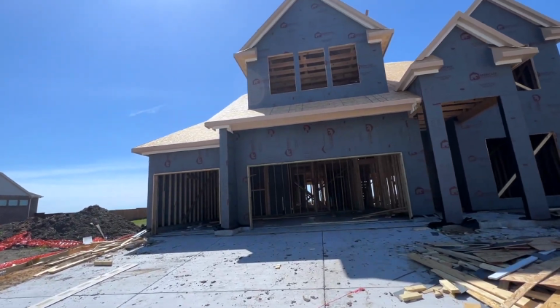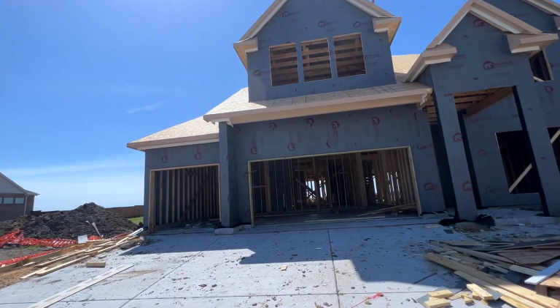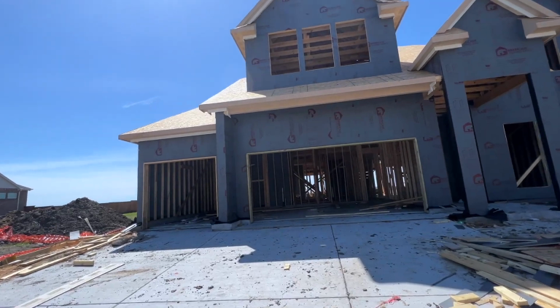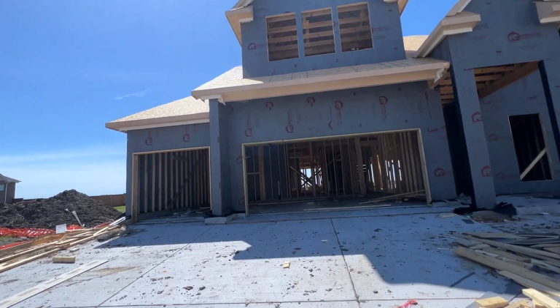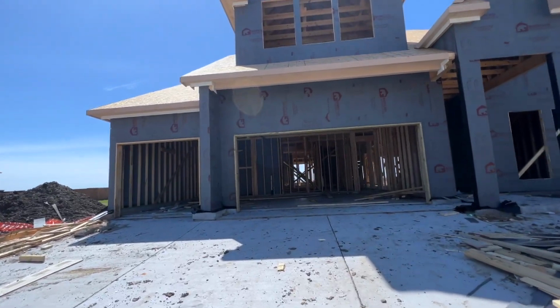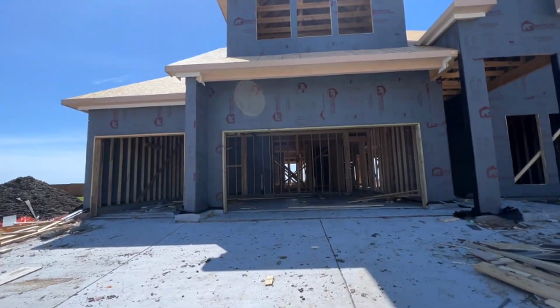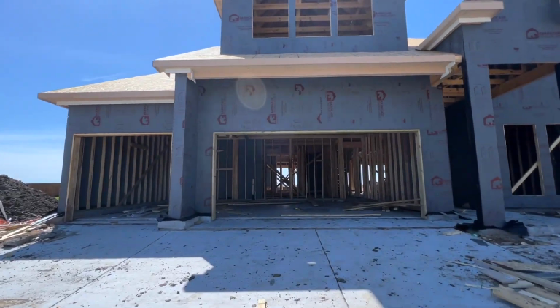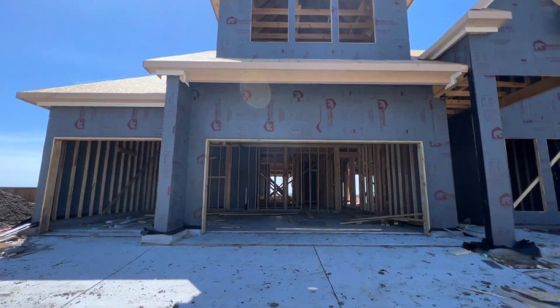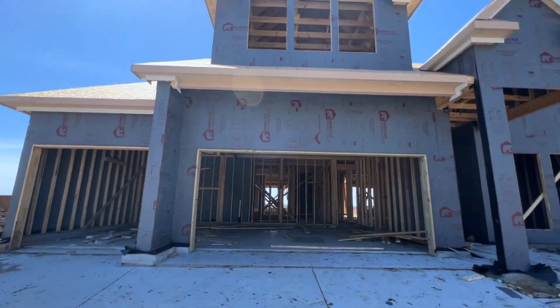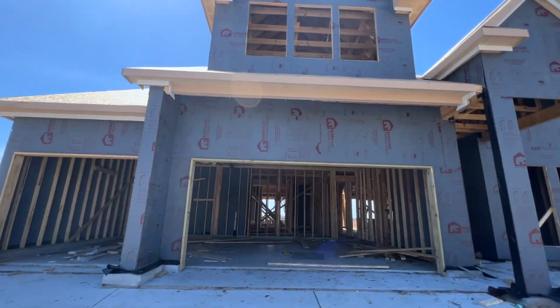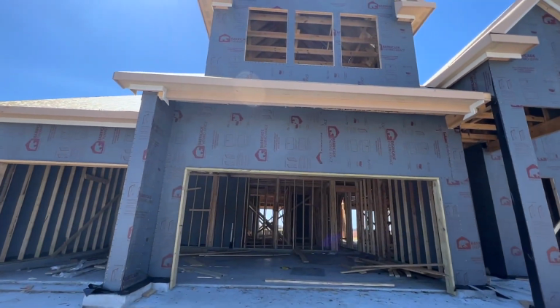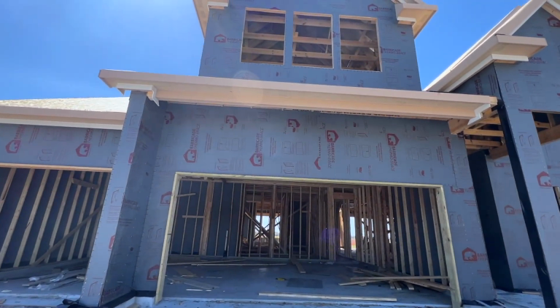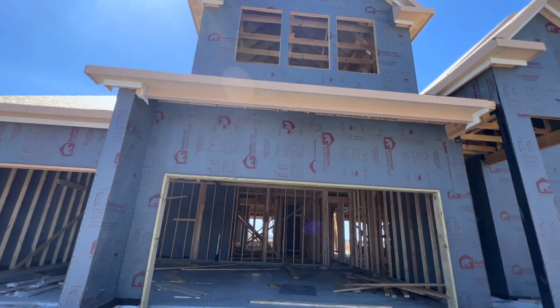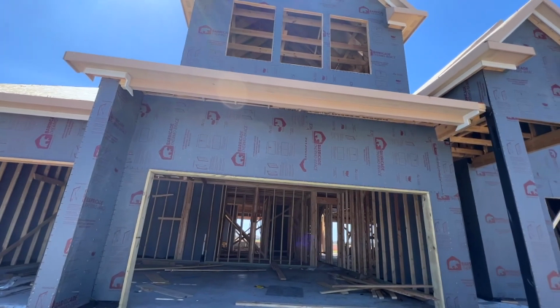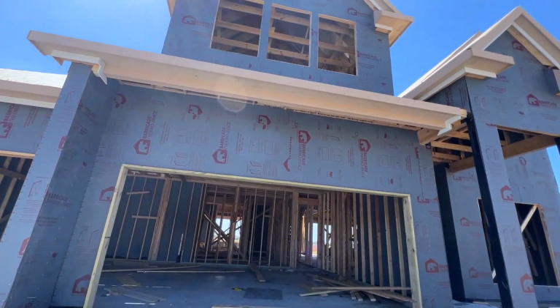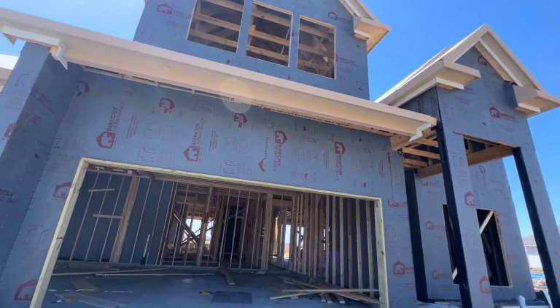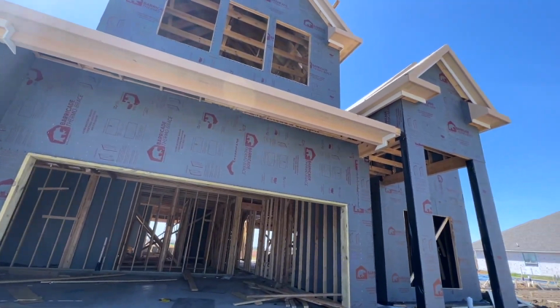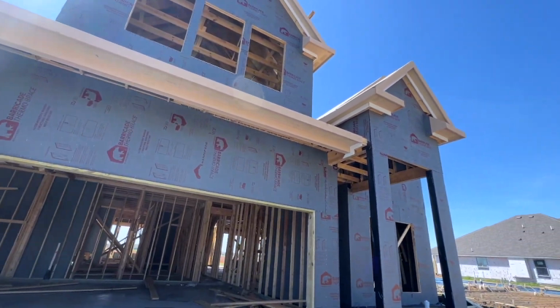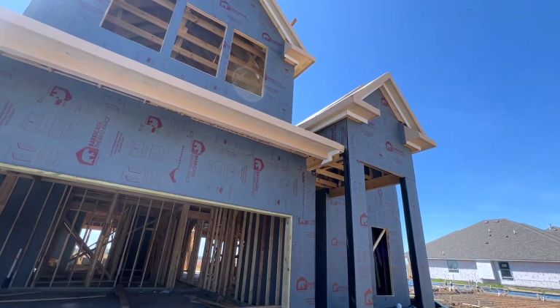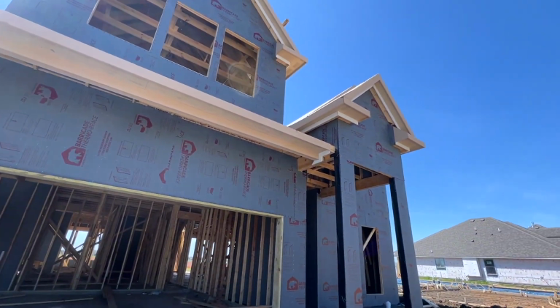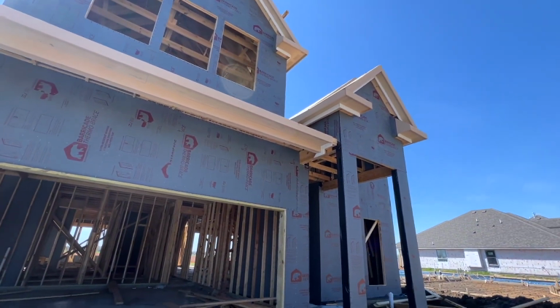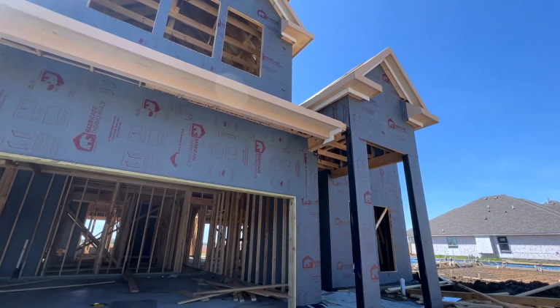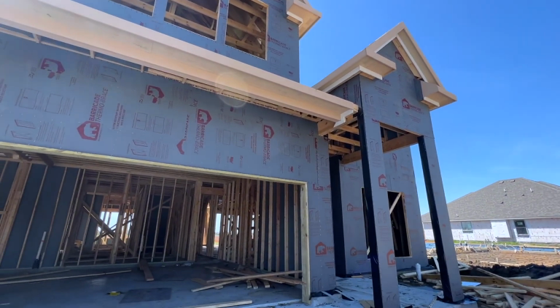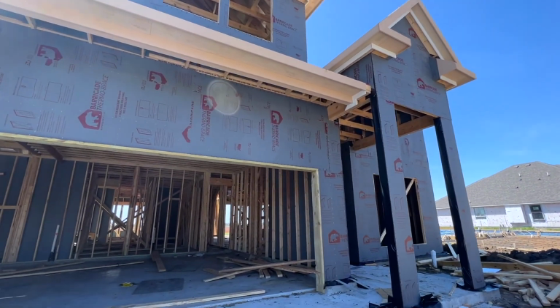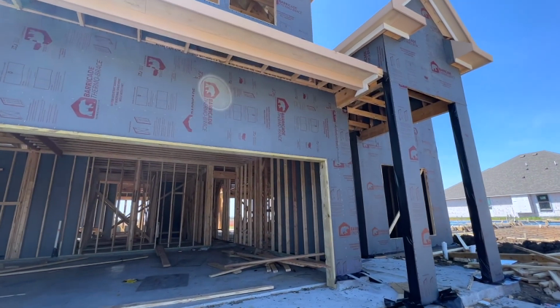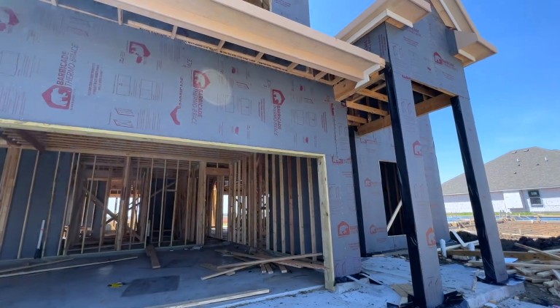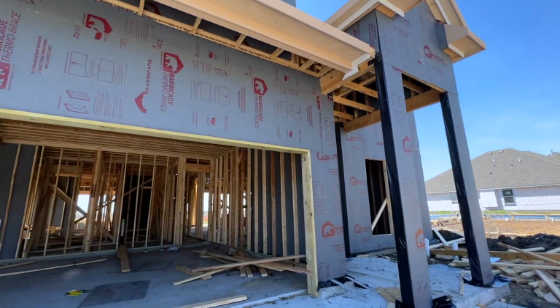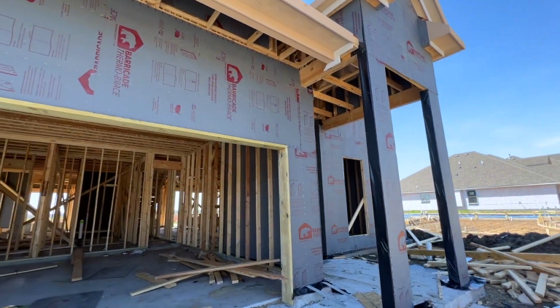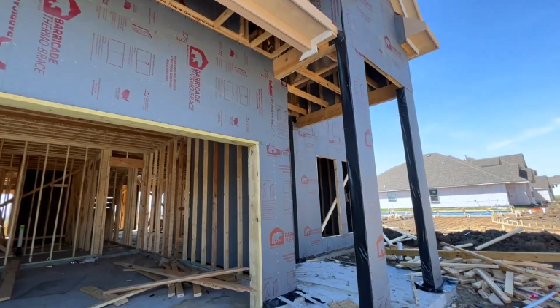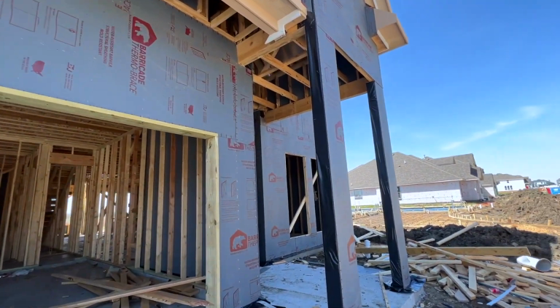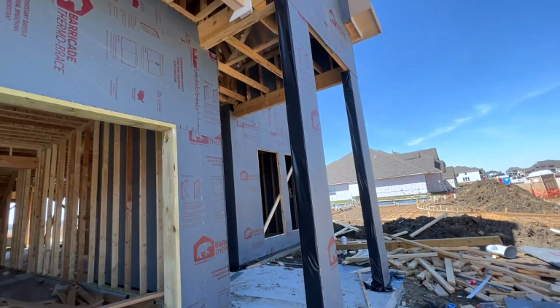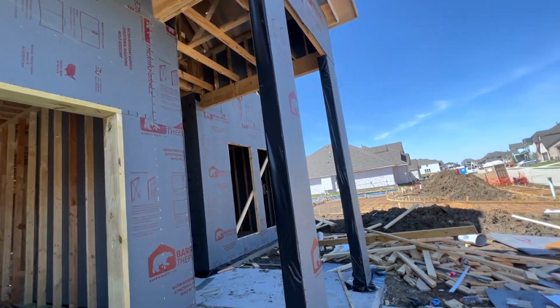So this looks fantastic. They poured the driveway. They've got the frame almost completed. The only thing that's missing is the shingles on the roof, so I'm sure those are coming soon. Let's go through the front door.